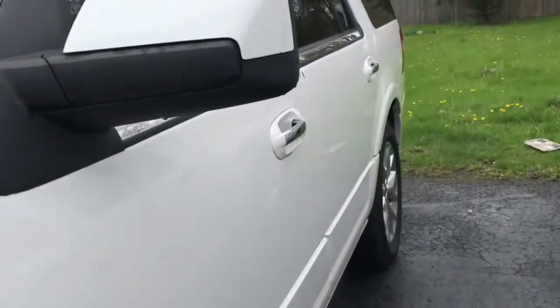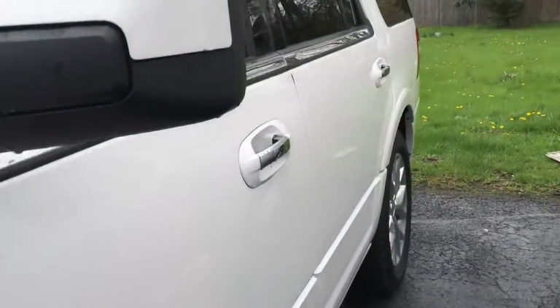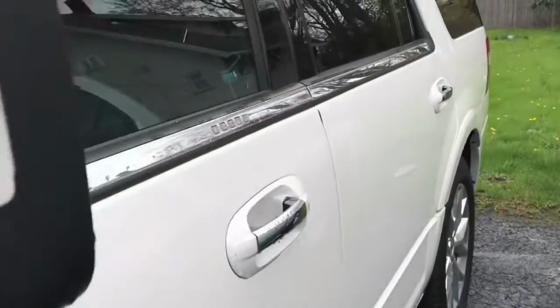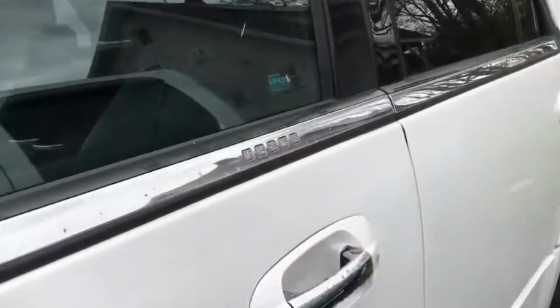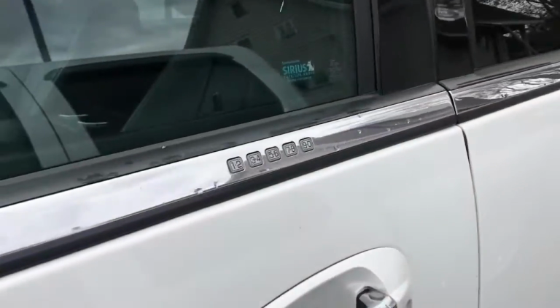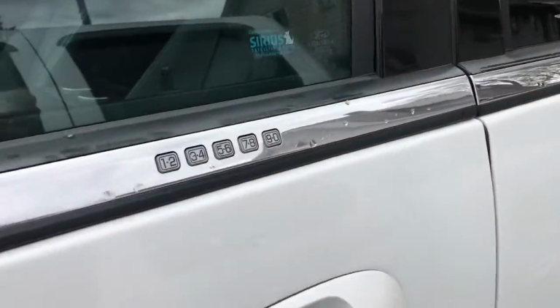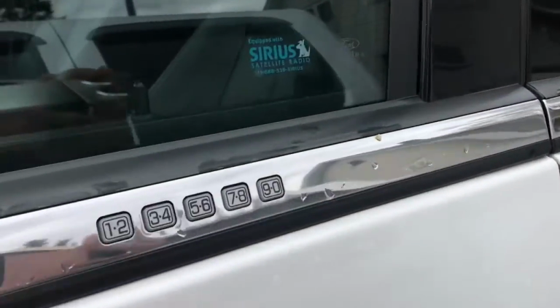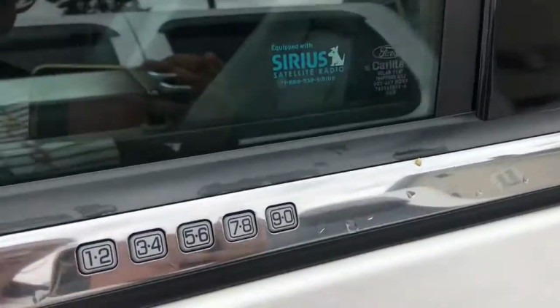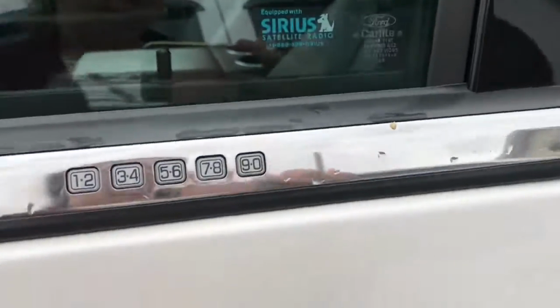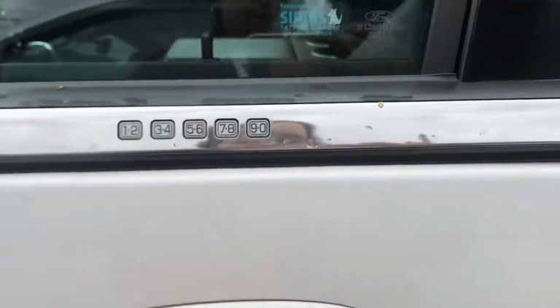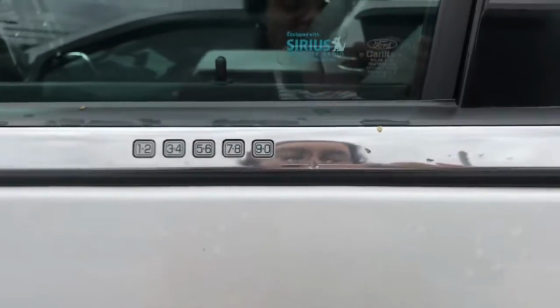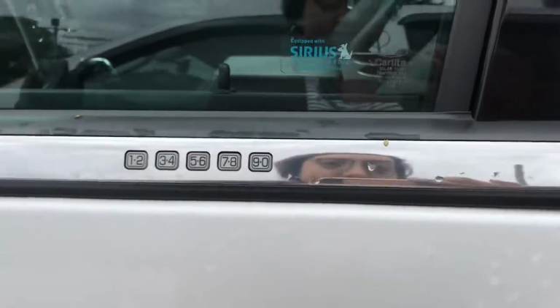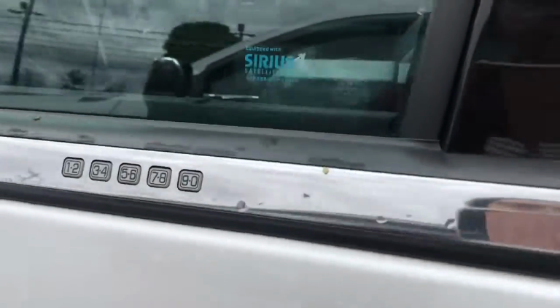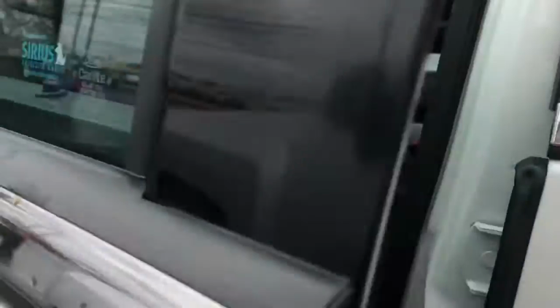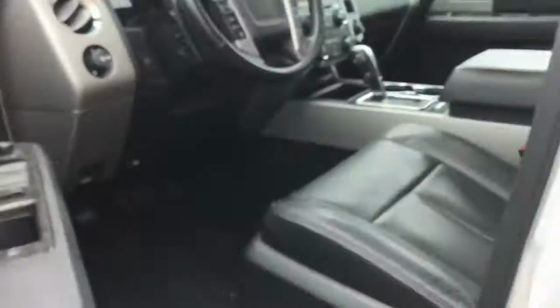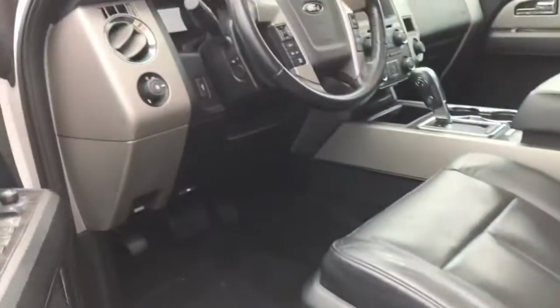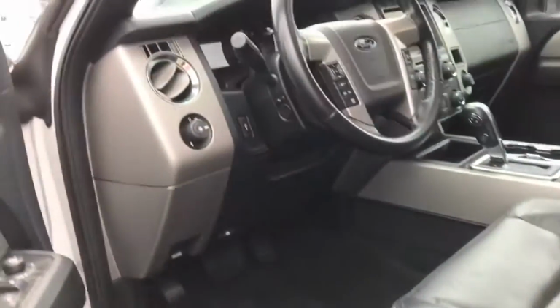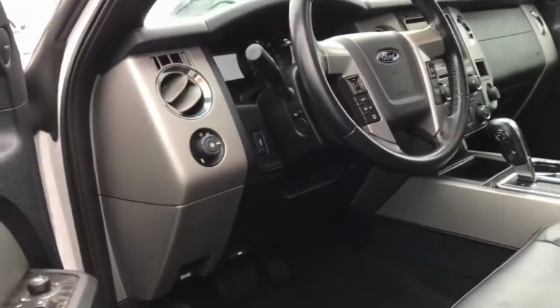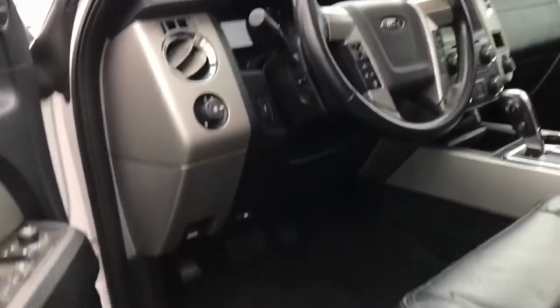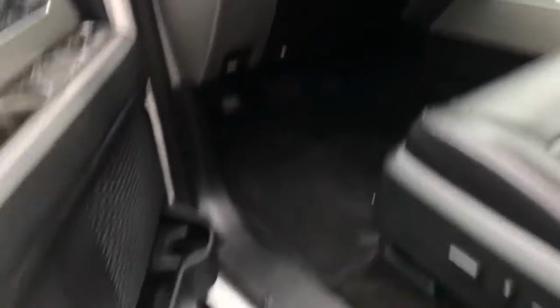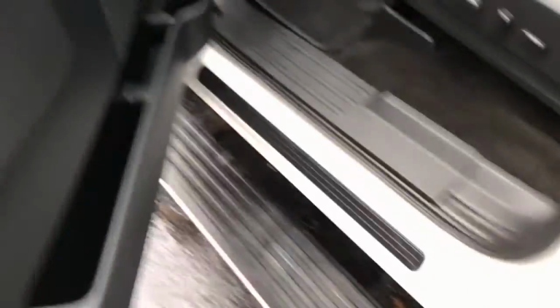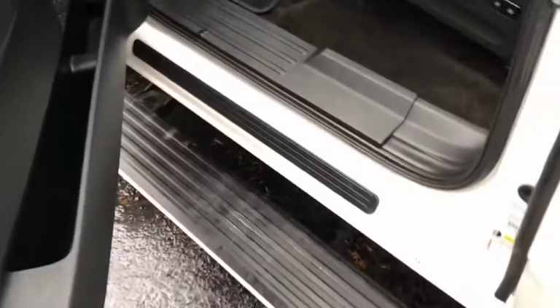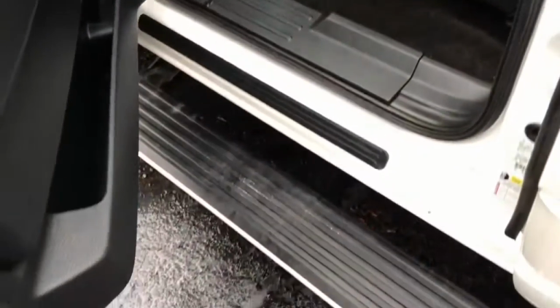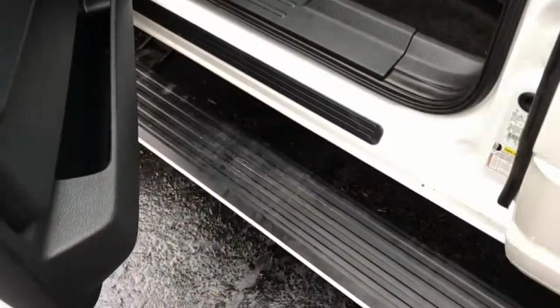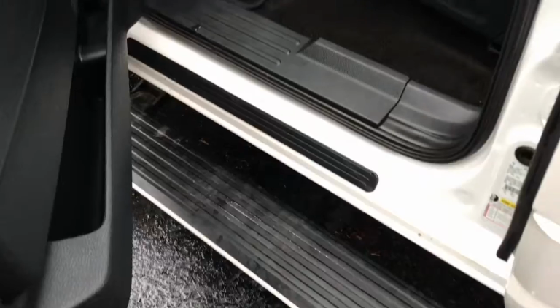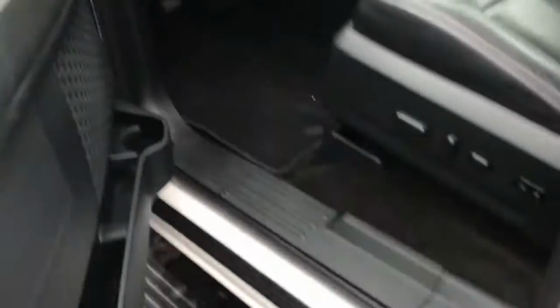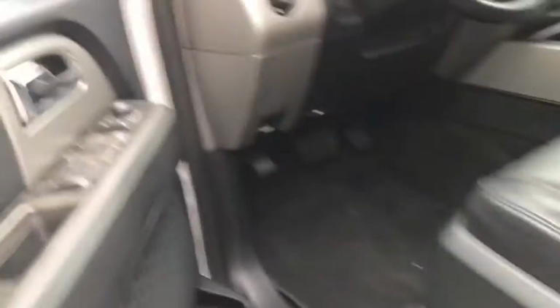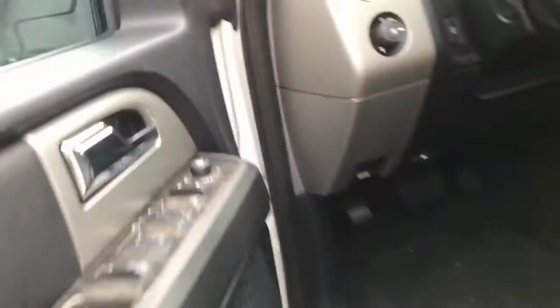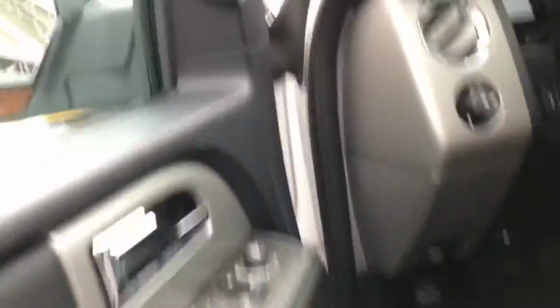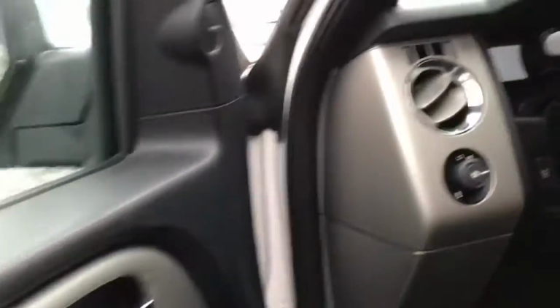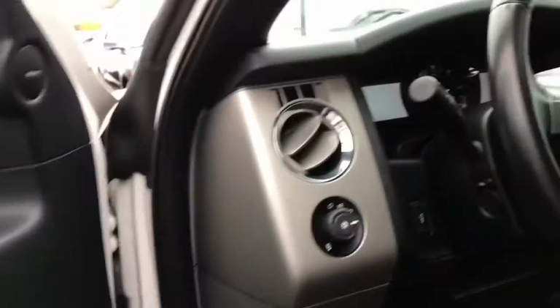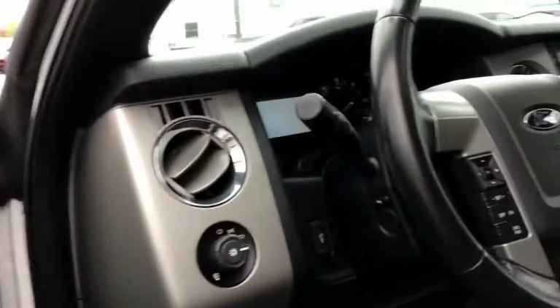As you go over to the side, it does have your key entry there if you ever lock your keys in on accident. And then you do have those power running boards, which just came out when I opened the door.